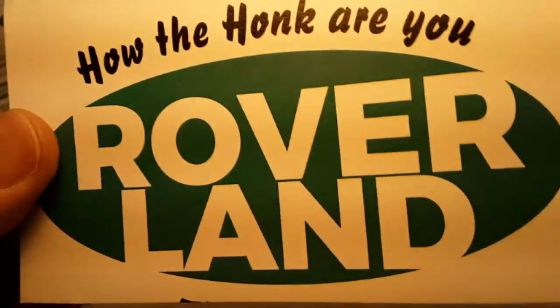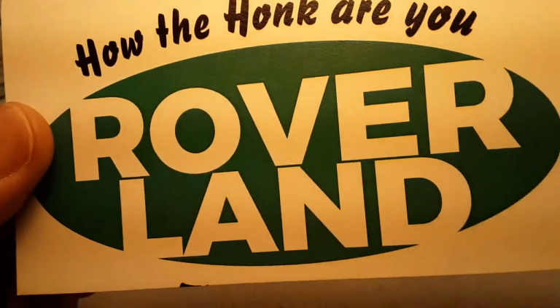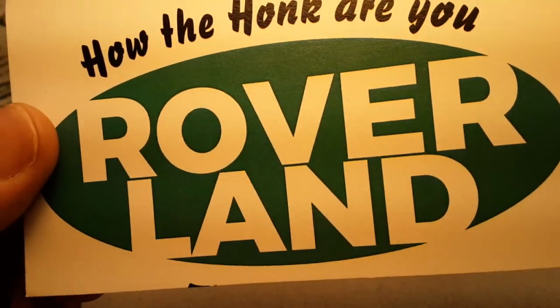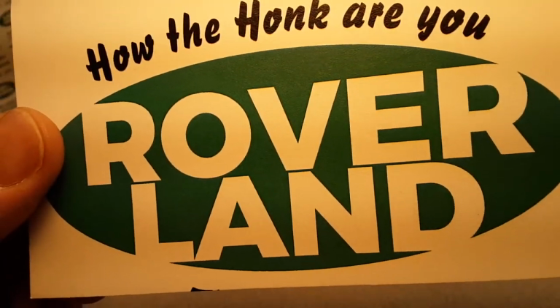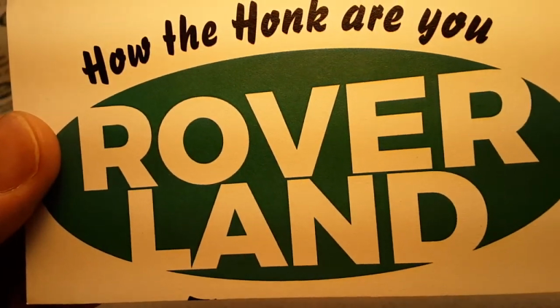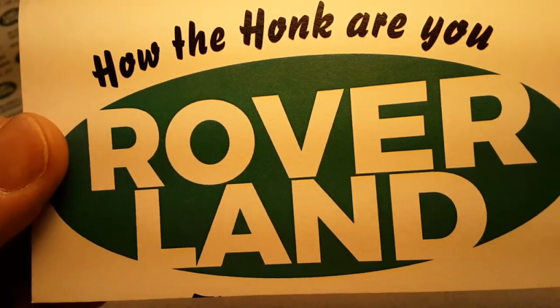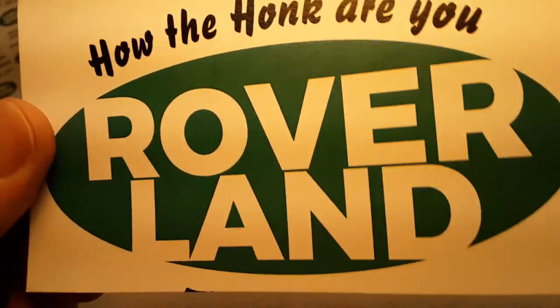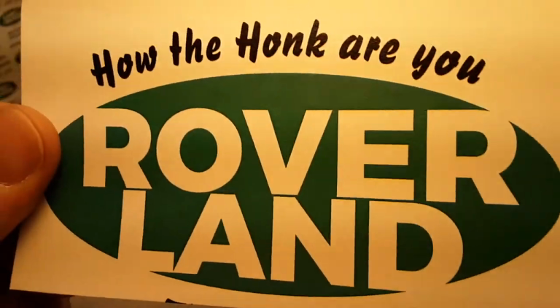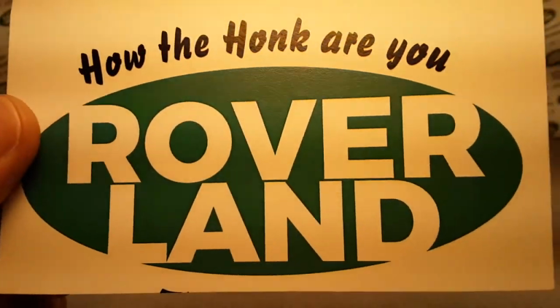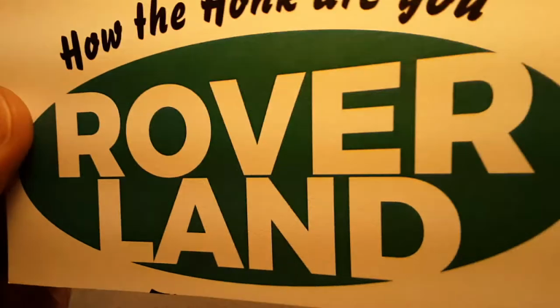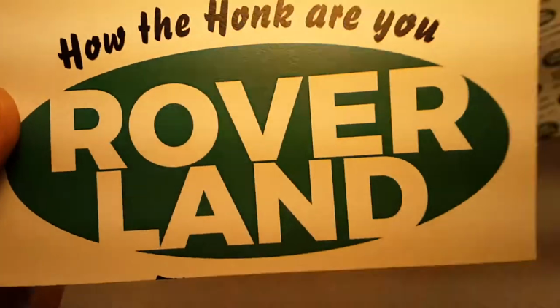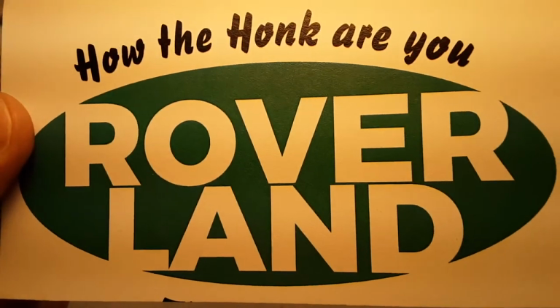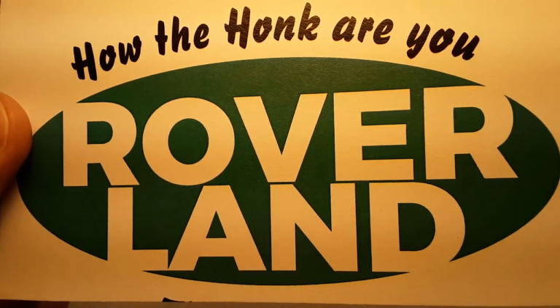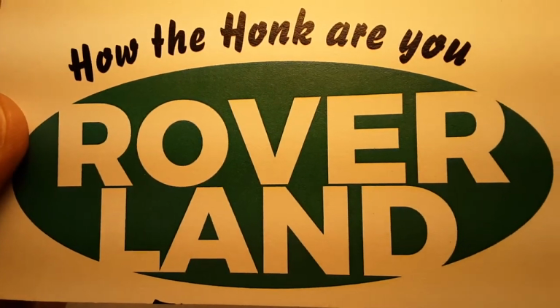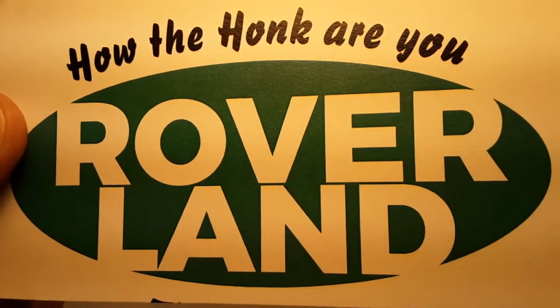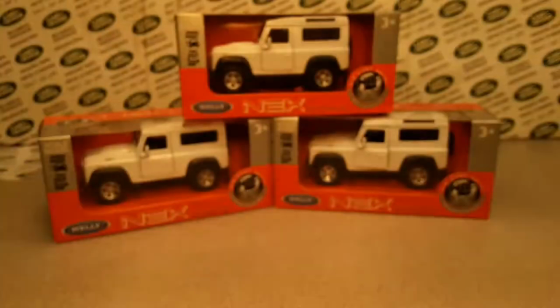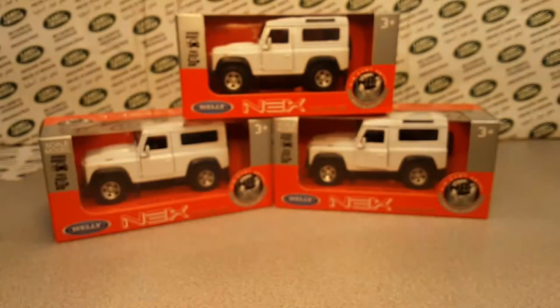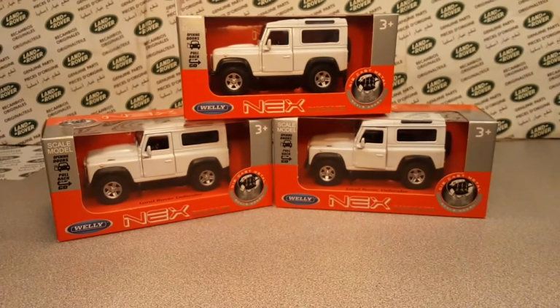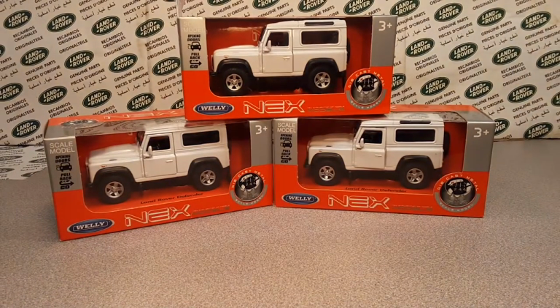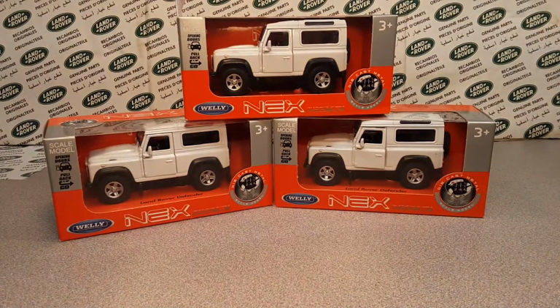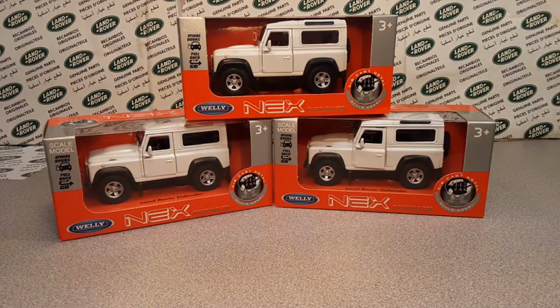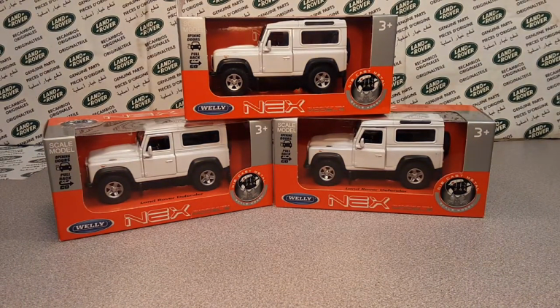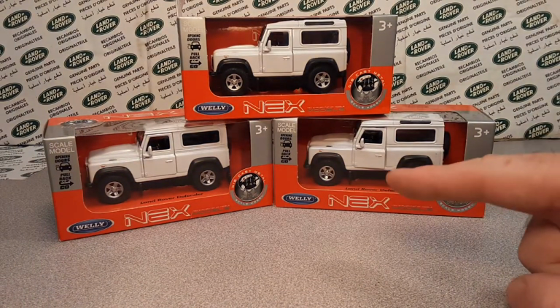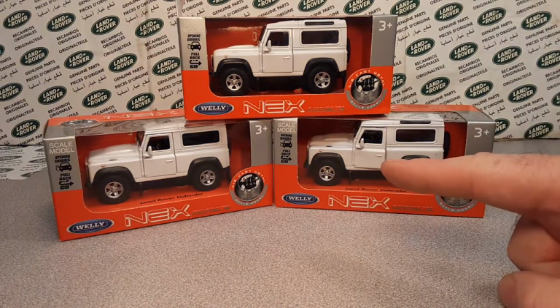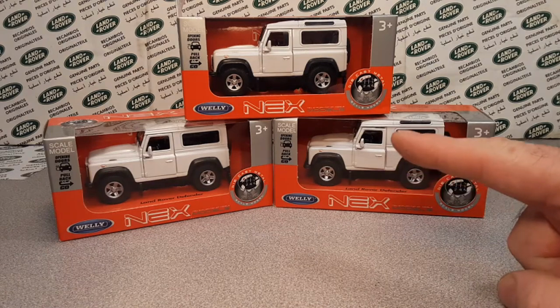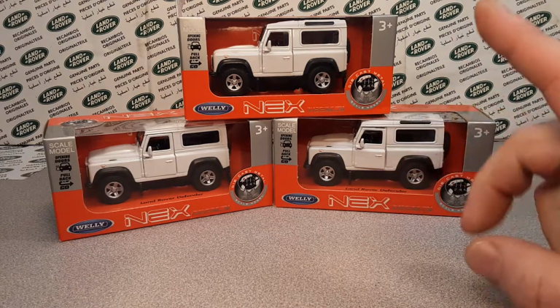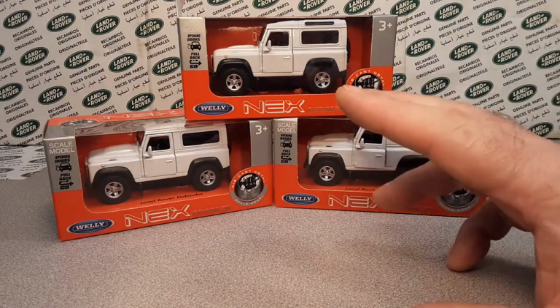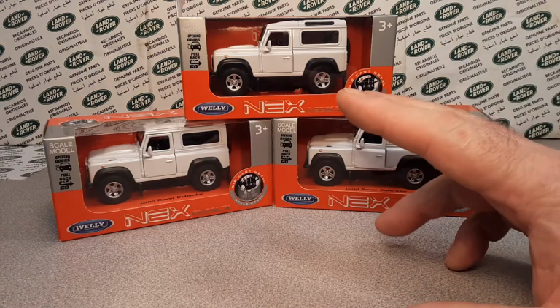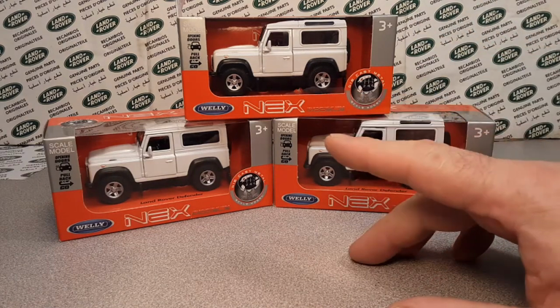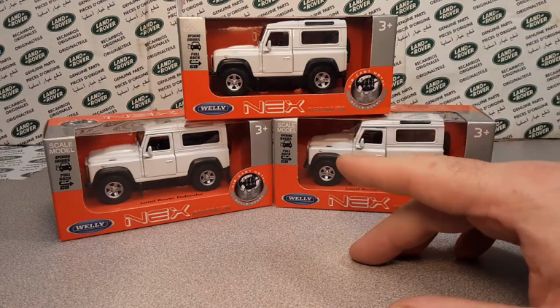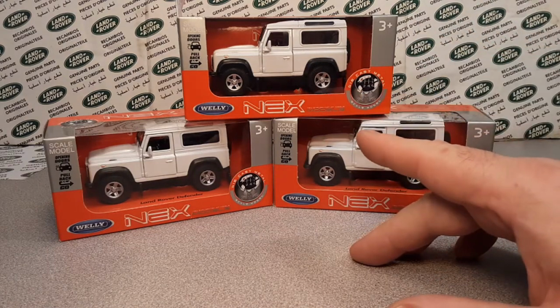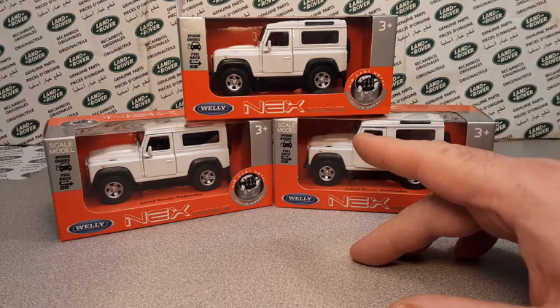Ha ha ha! G'day, g'day! How the honk are ya? Welcome to Roverland! This is your friend Dan O! And what have we got here on Roverland today?